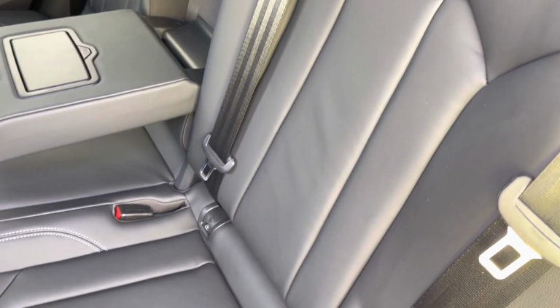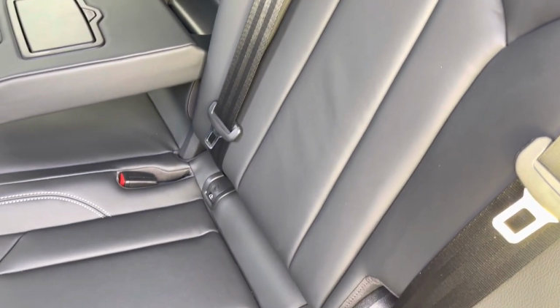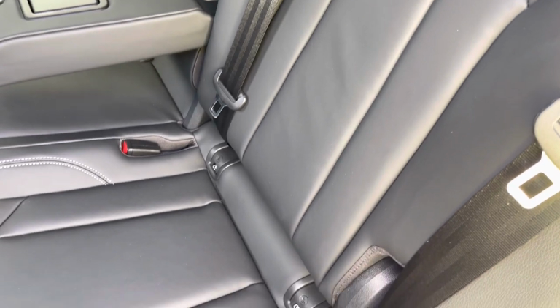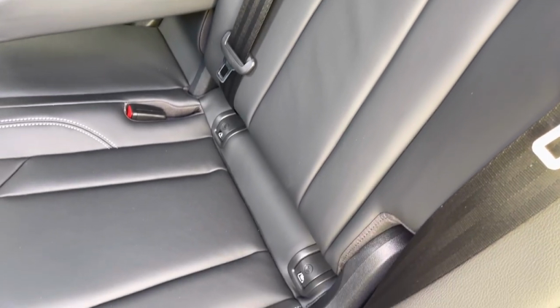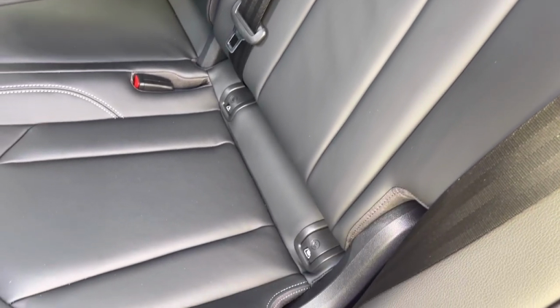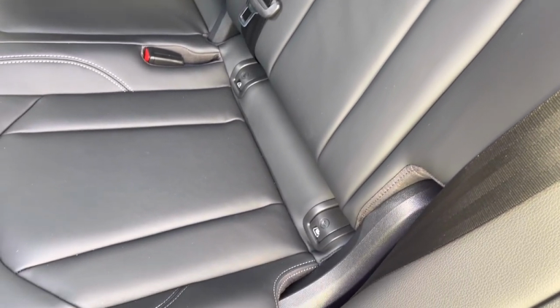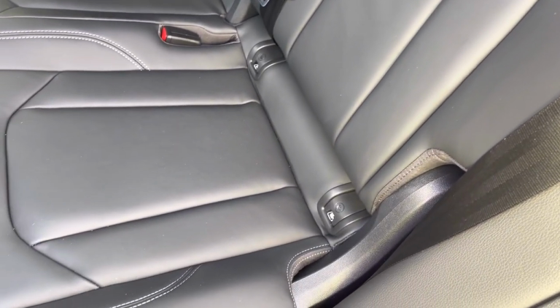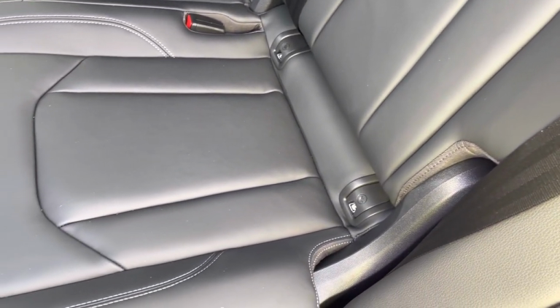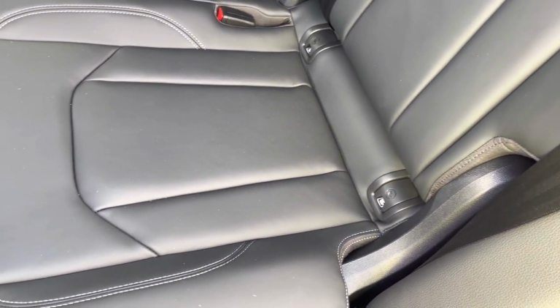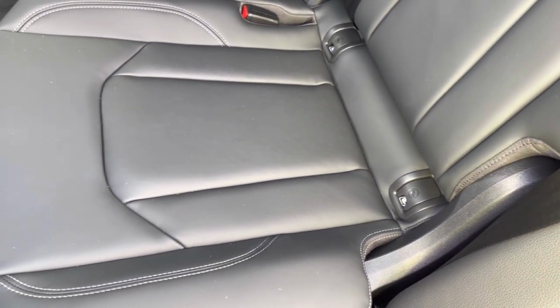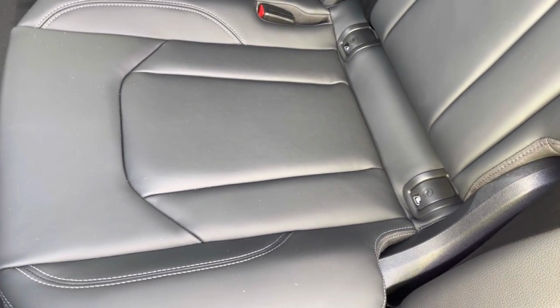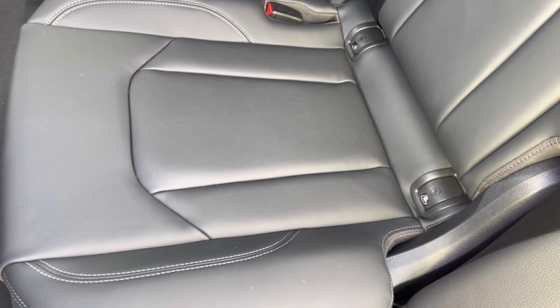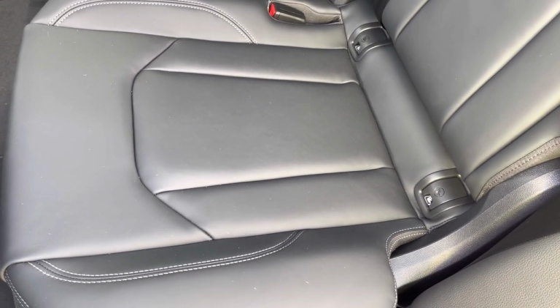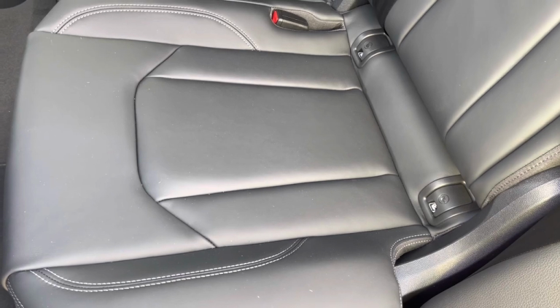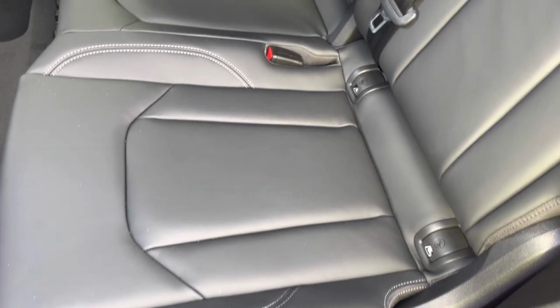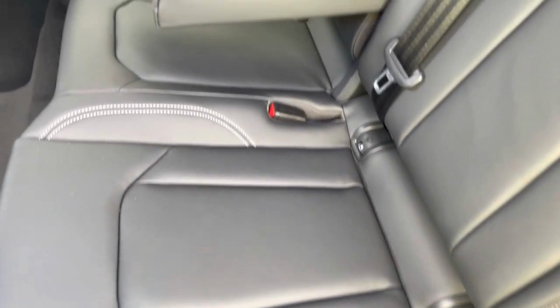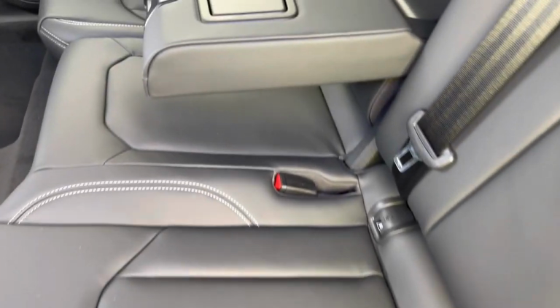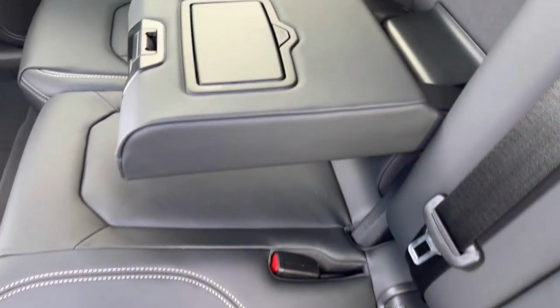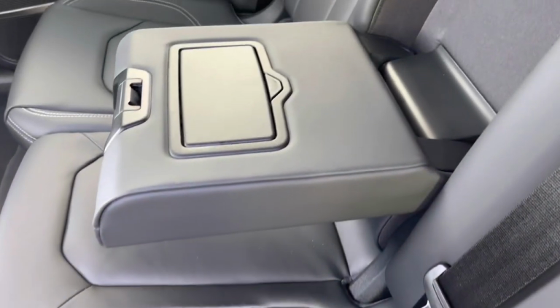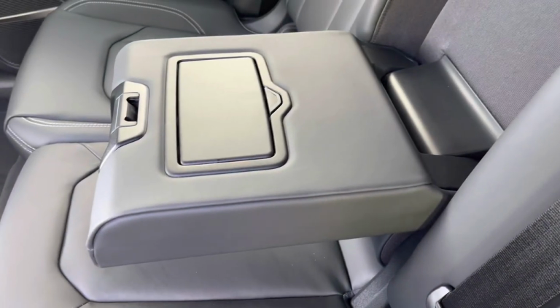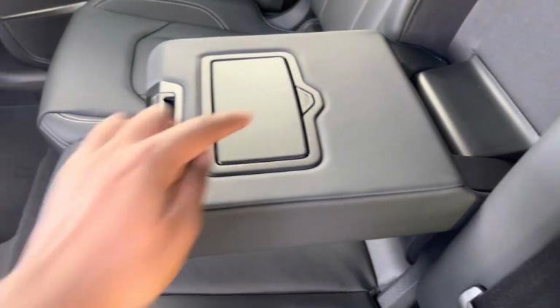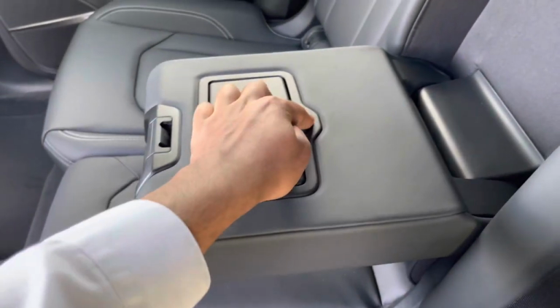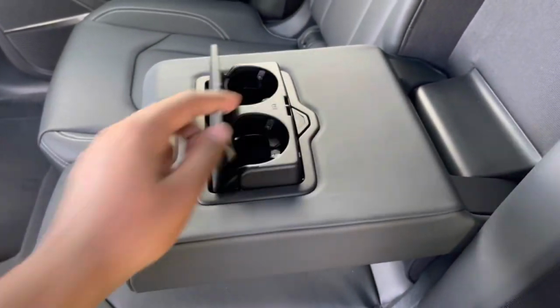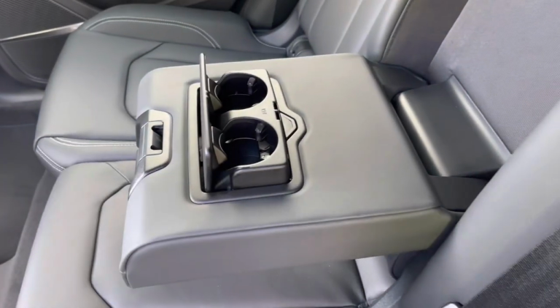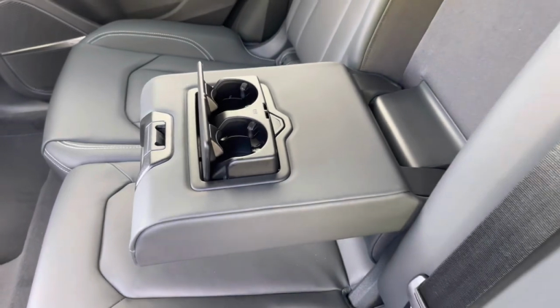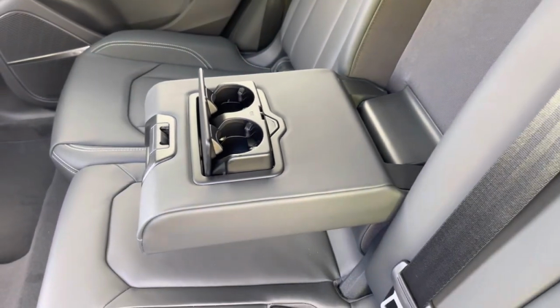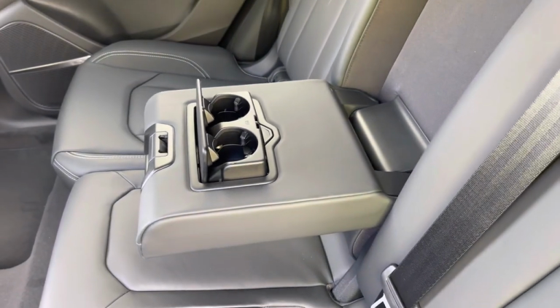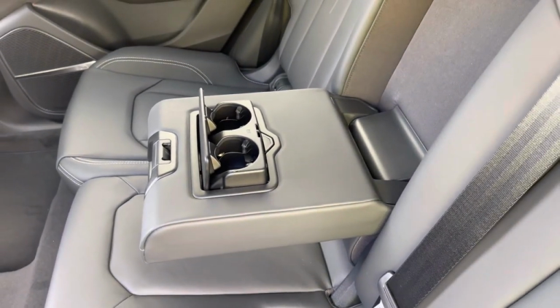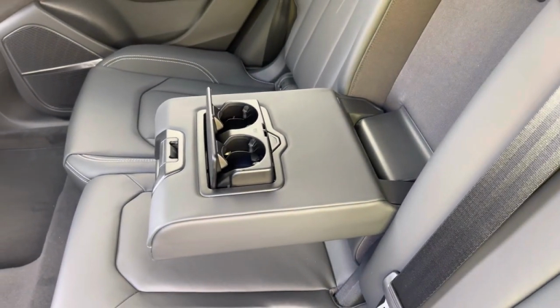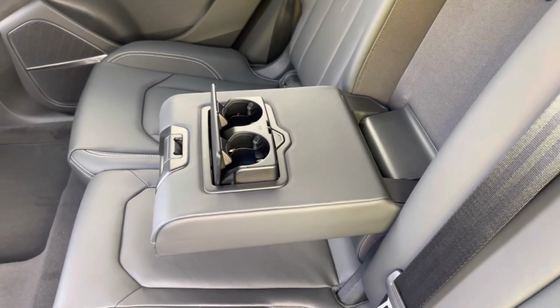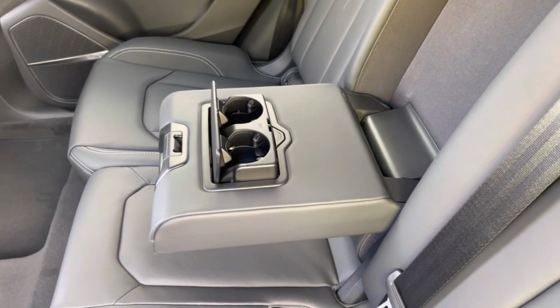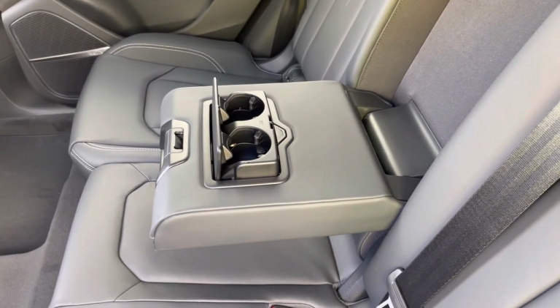The ISOFIX points on the outer rear seats ensure your child seats will stay secure on the move. And if there's no middle seat passenger, there's also a fold-down armrest with two built-in cup holders, perfect for those long road trips.